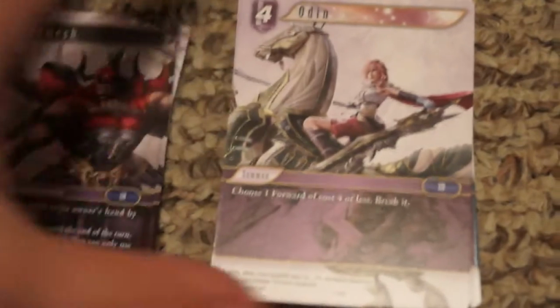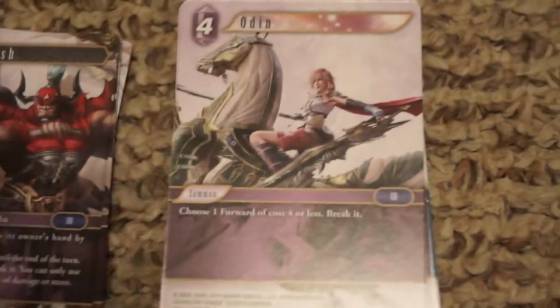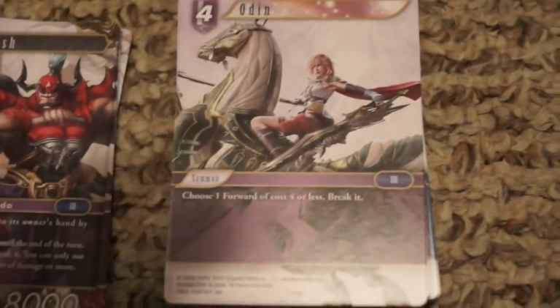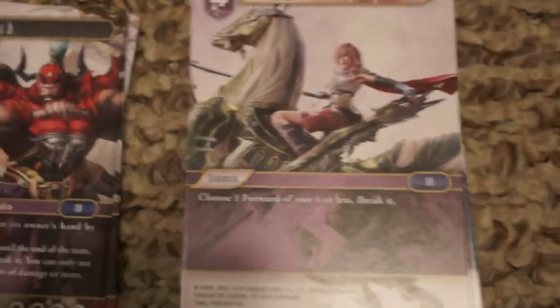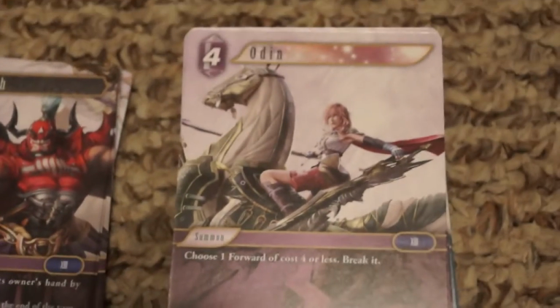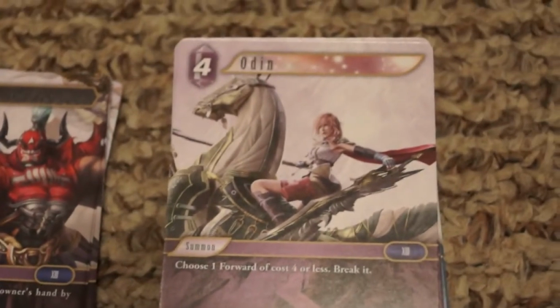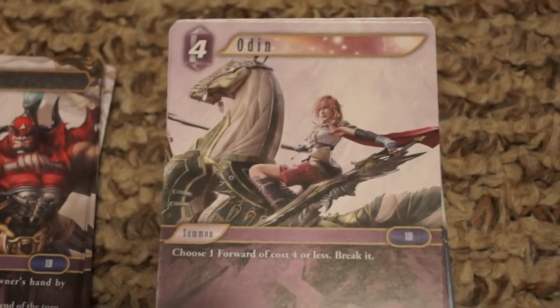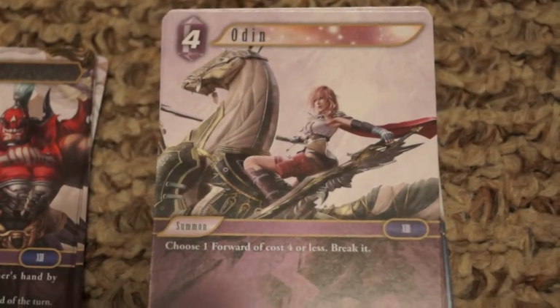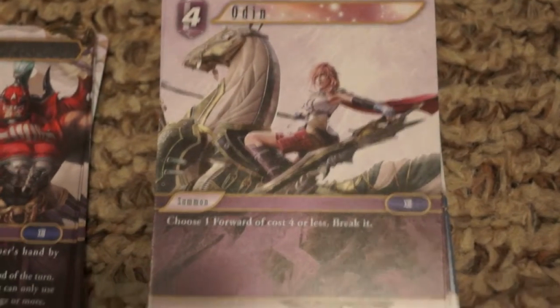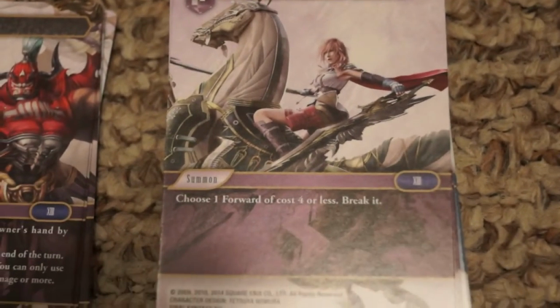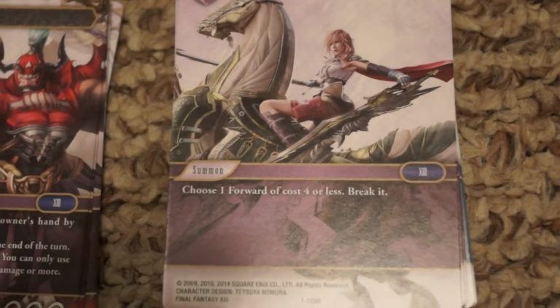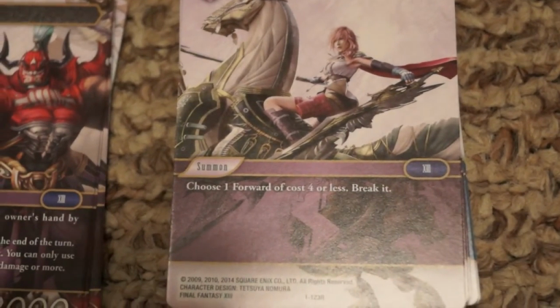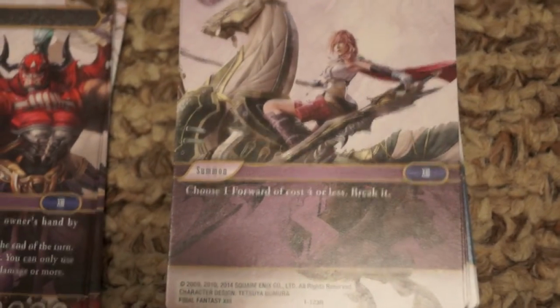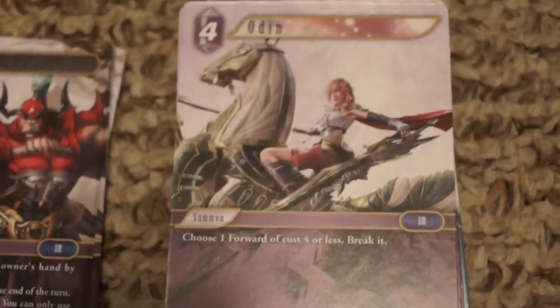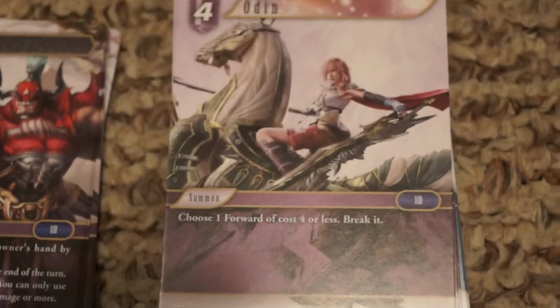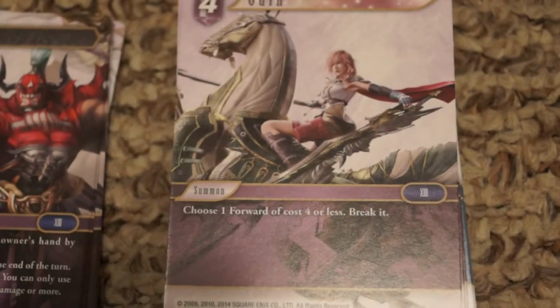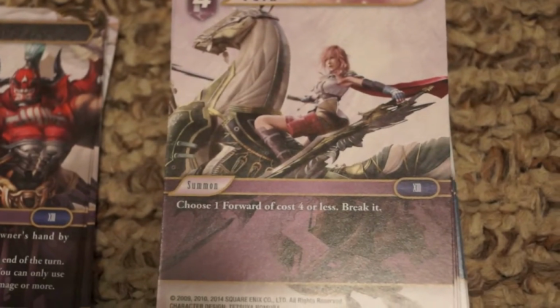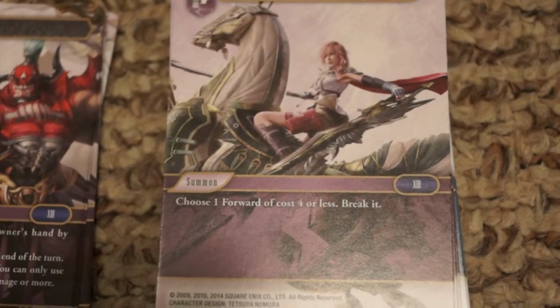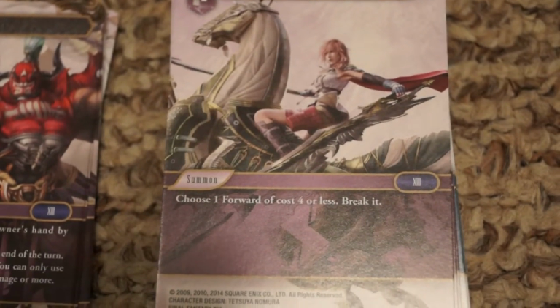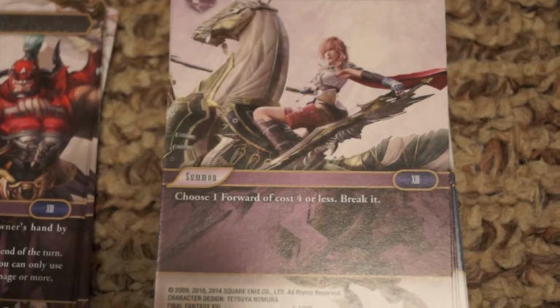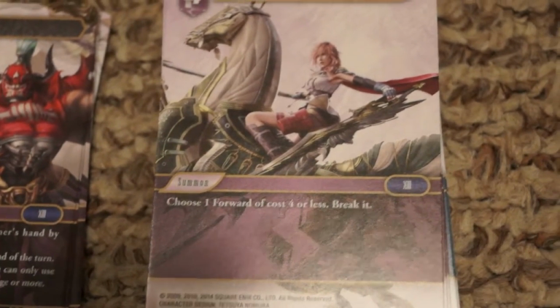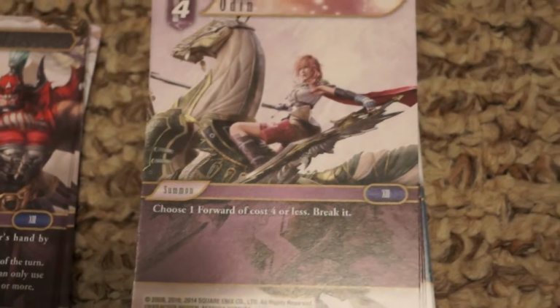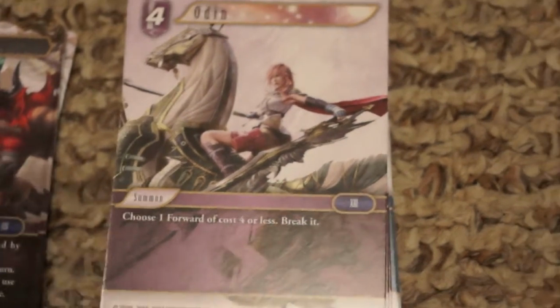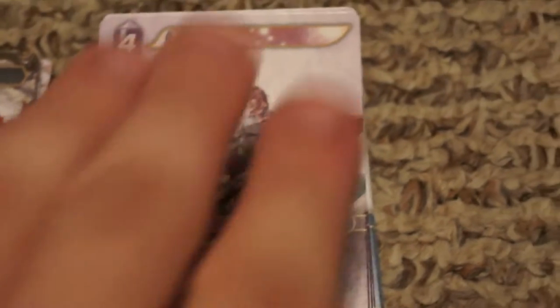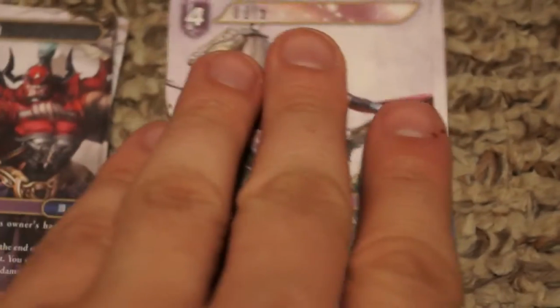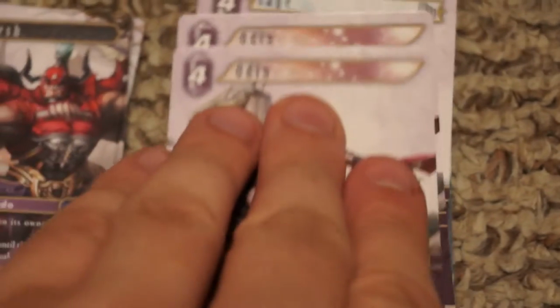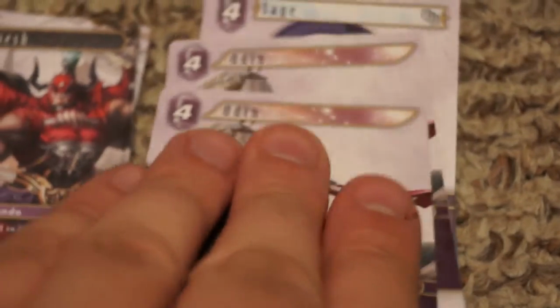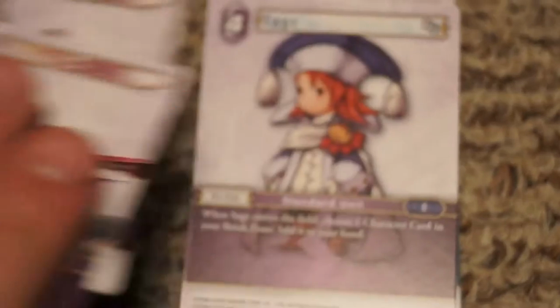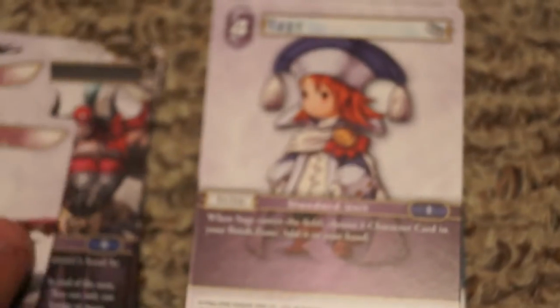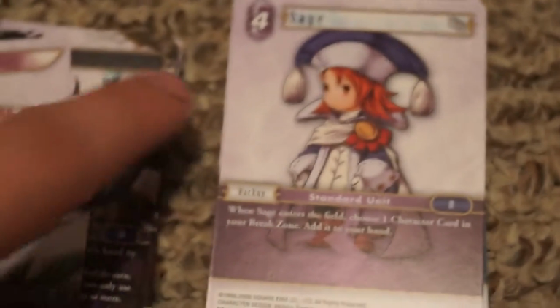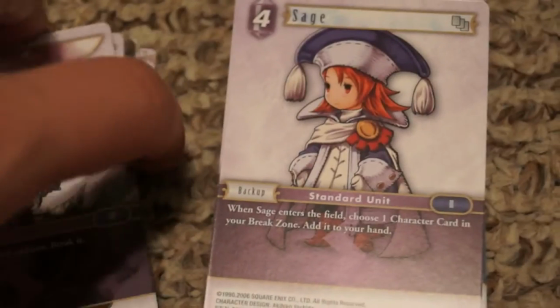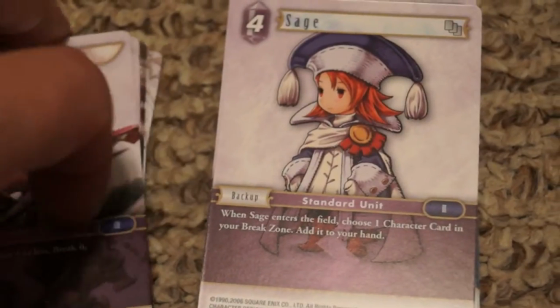Then we get into a summon — this is Odin, really cool. Four cost: choose a forward of four cost or less and break it. That's pretty neat, though you only get two copies. Would like a third.